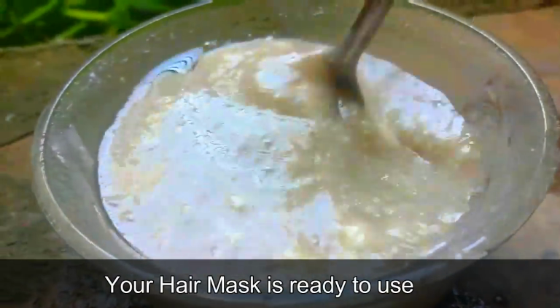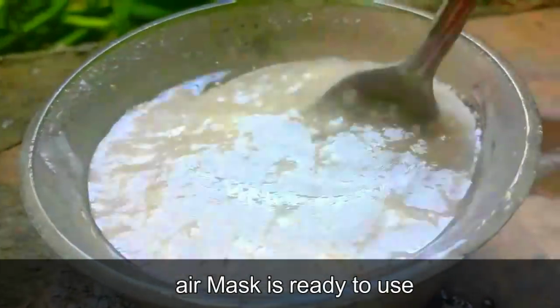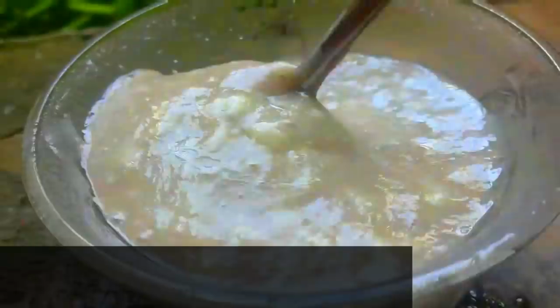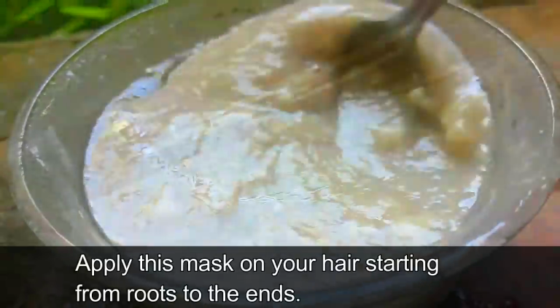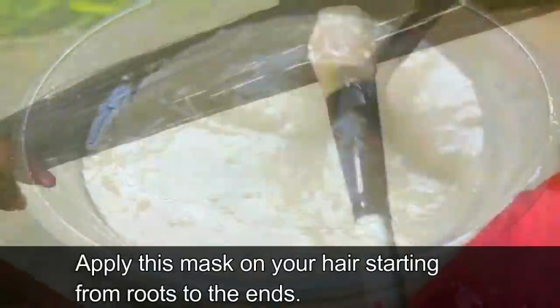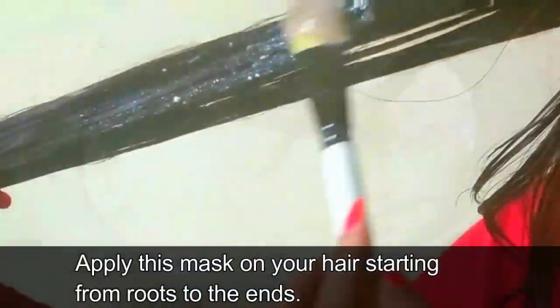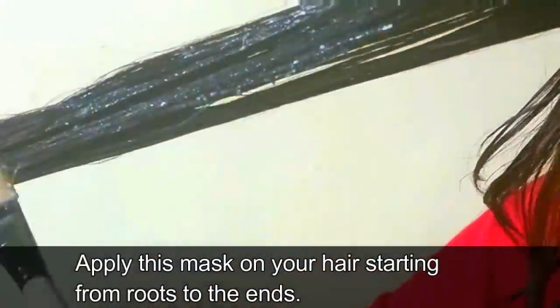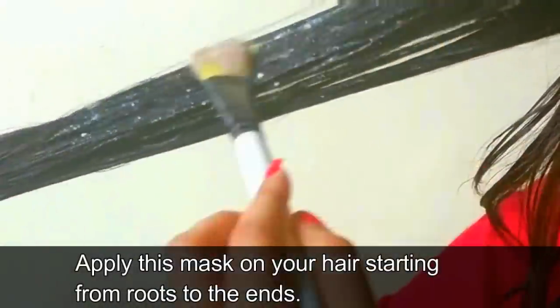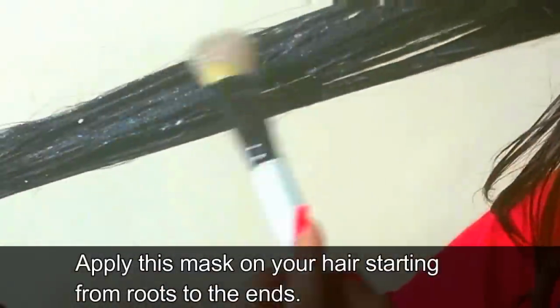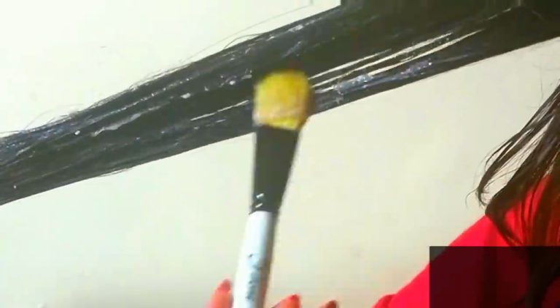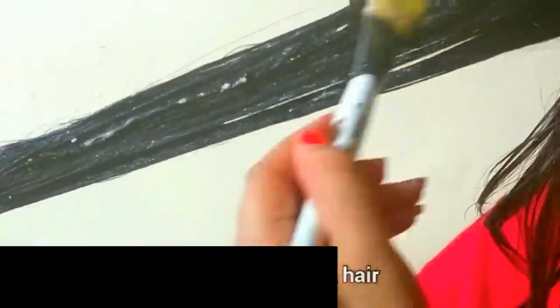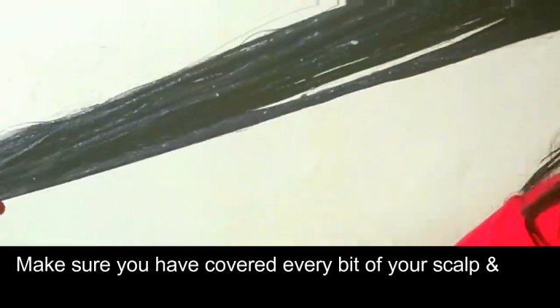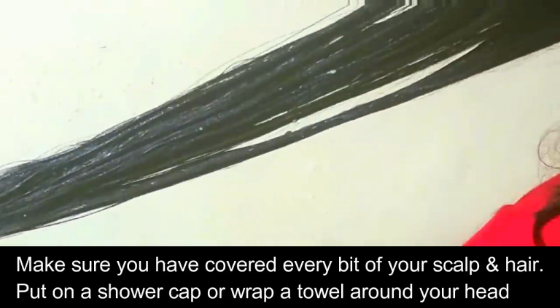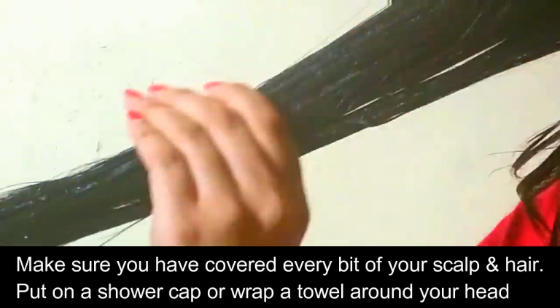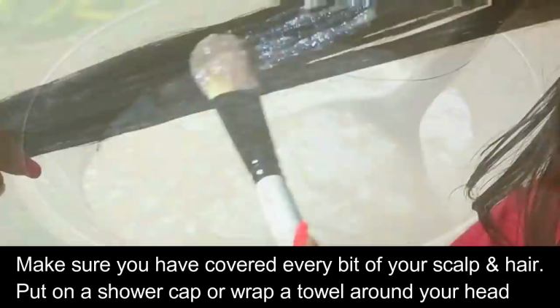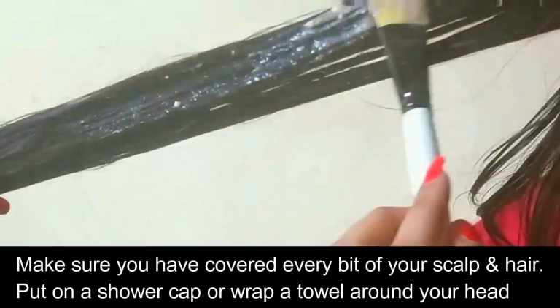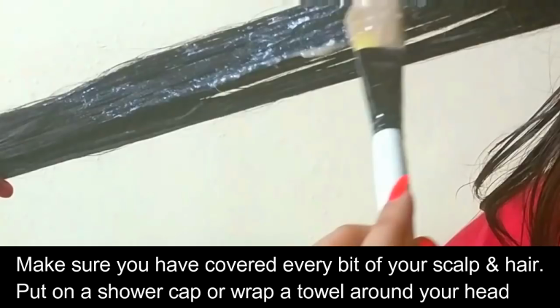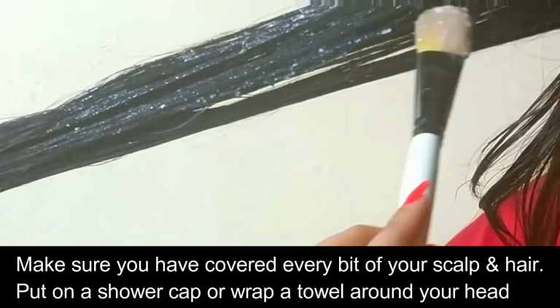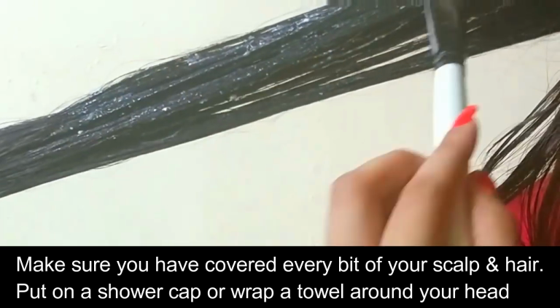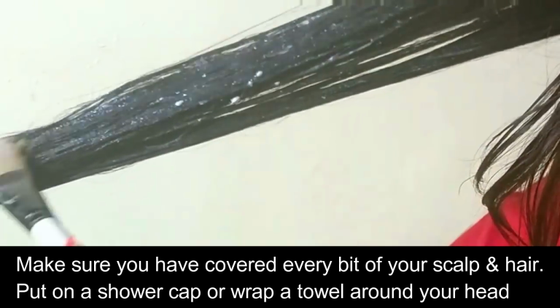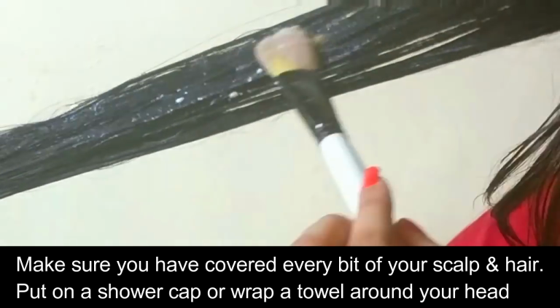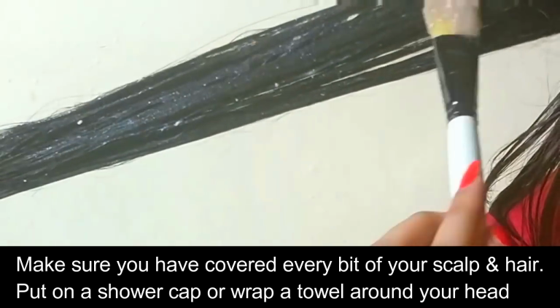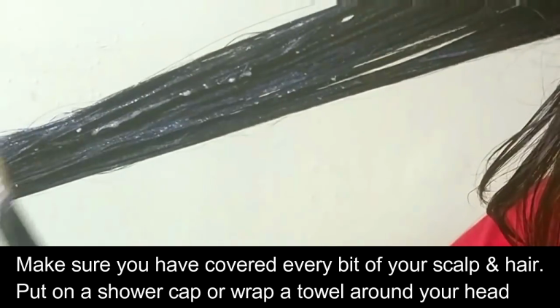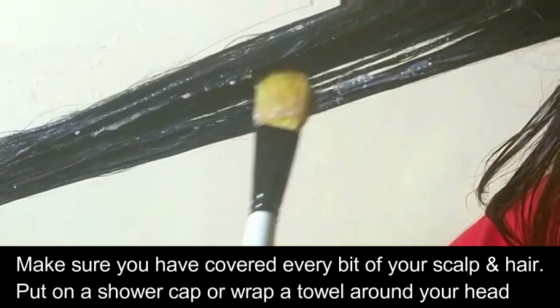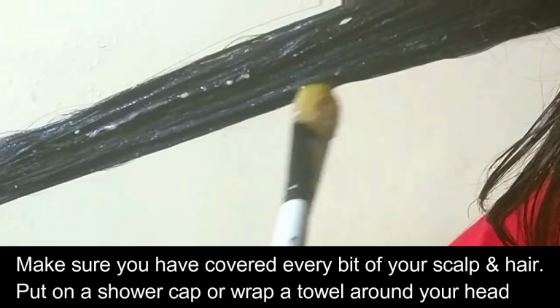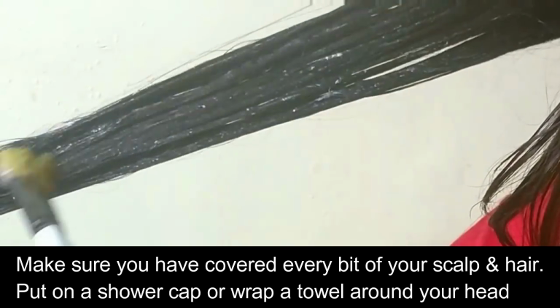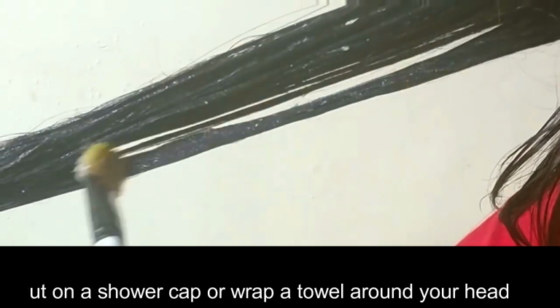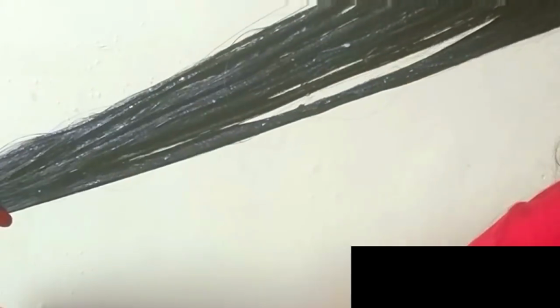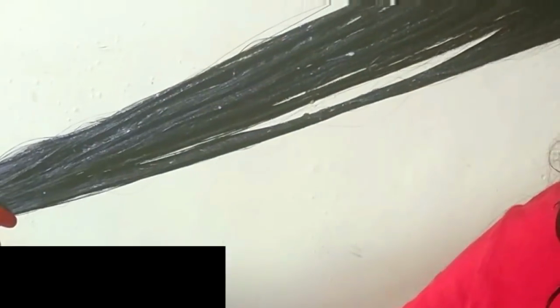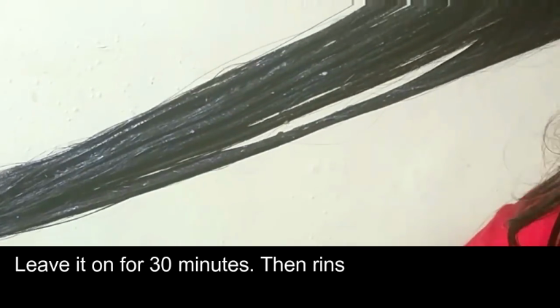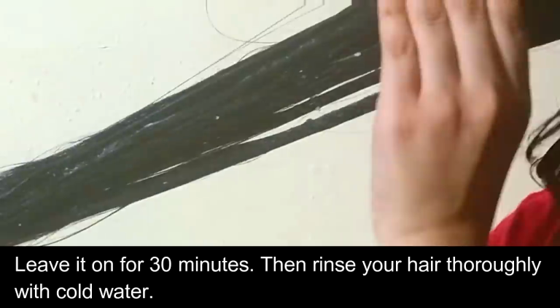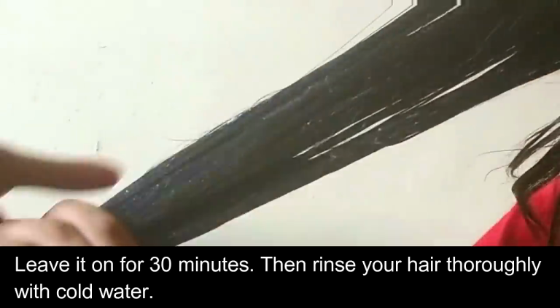Apply this mask starting at the roots to the ends. Make sure you have covered every bit of your scalp and hair. Put on a shower cap or wrap a towel around your head. Leave this on for about 30 minutes.